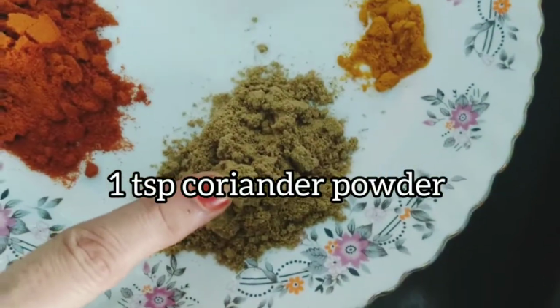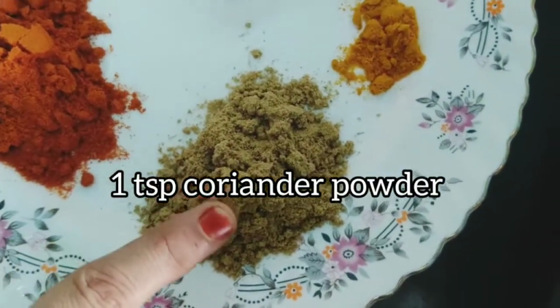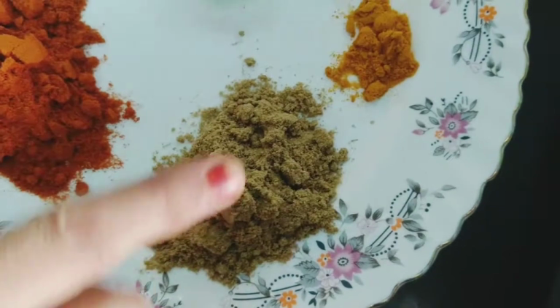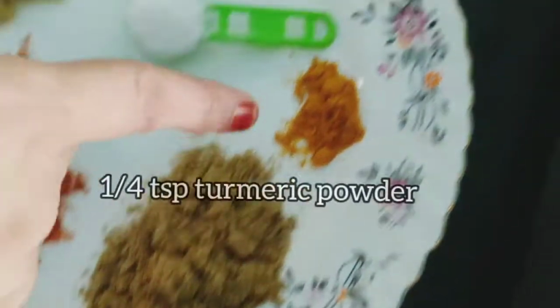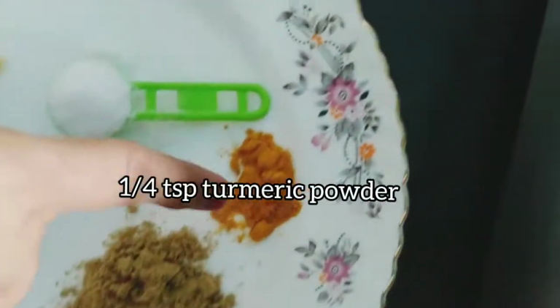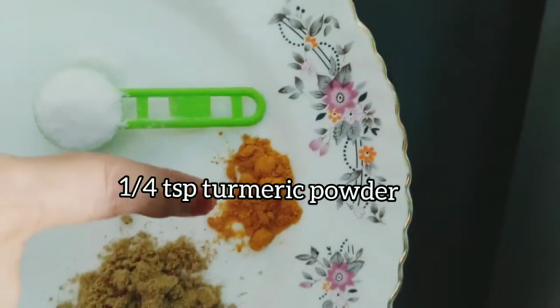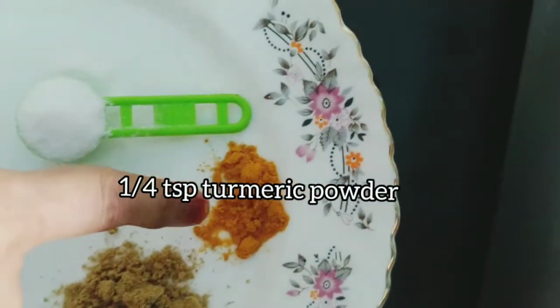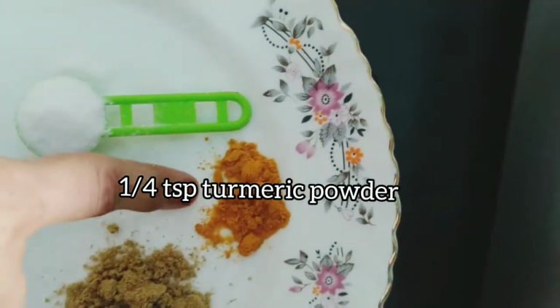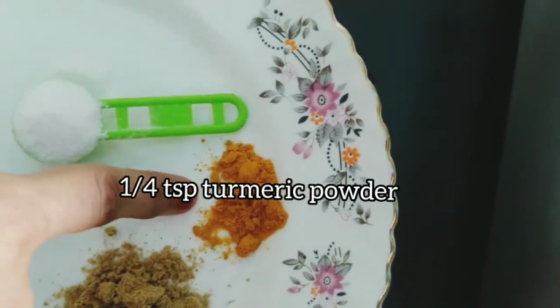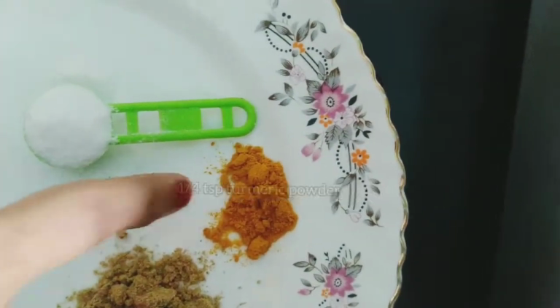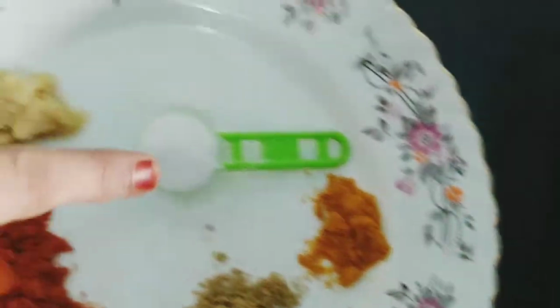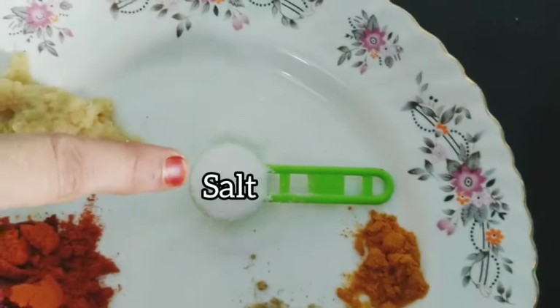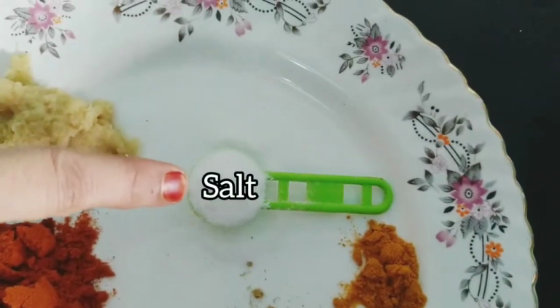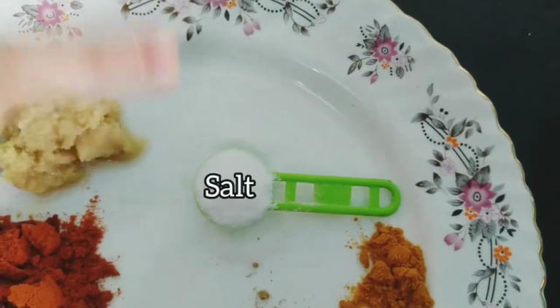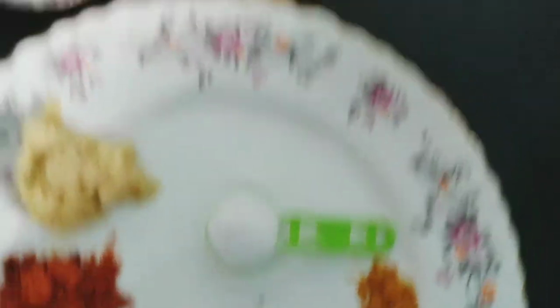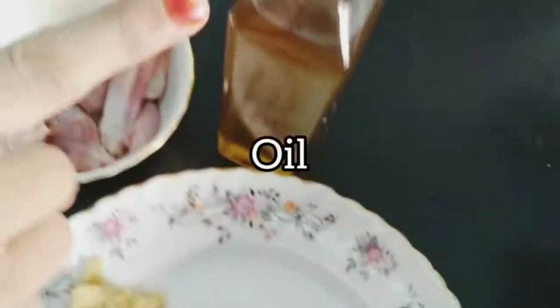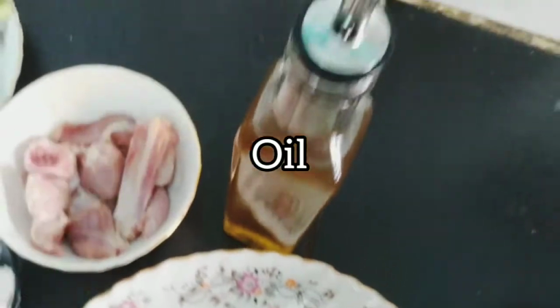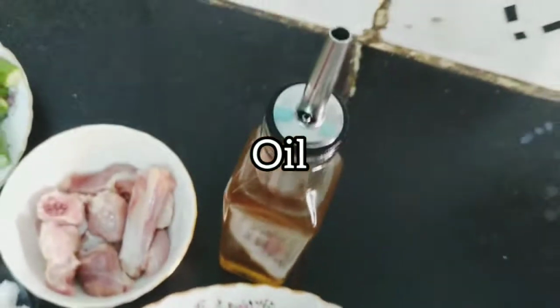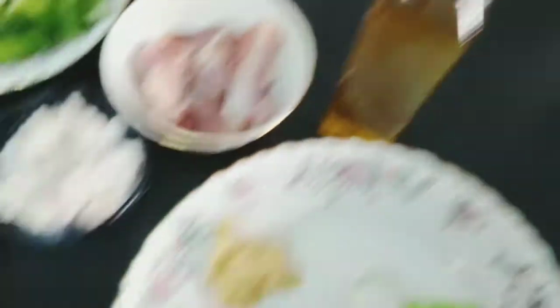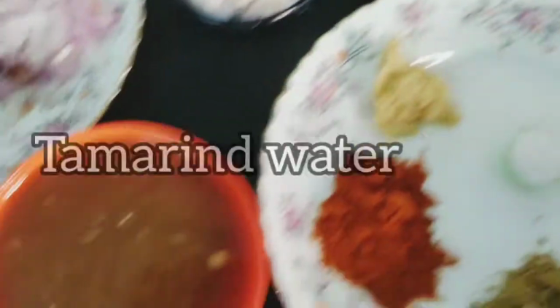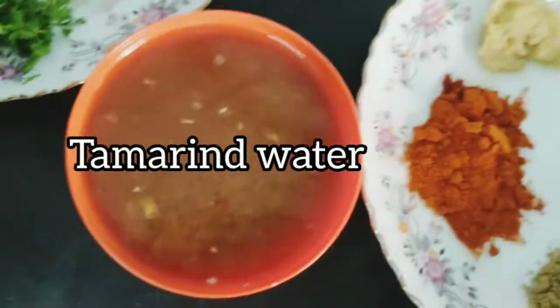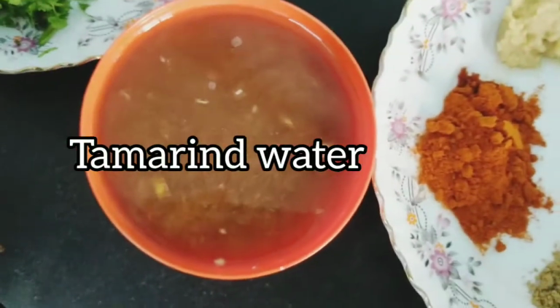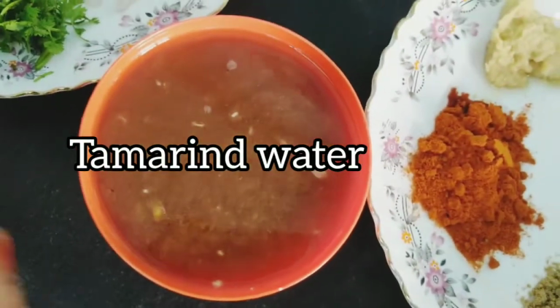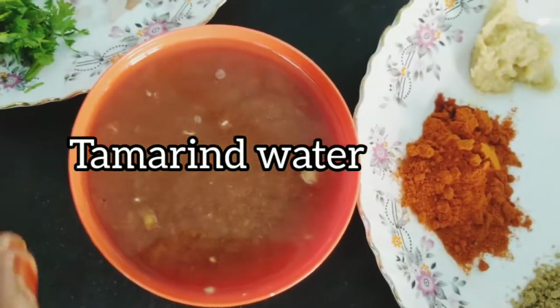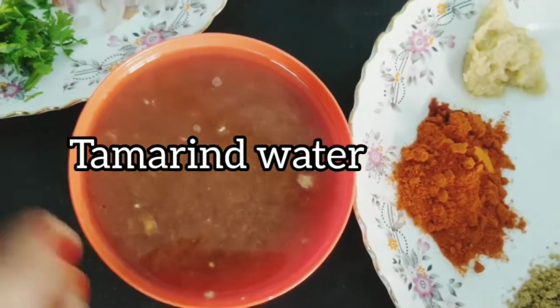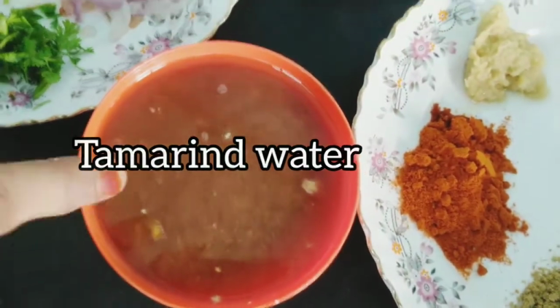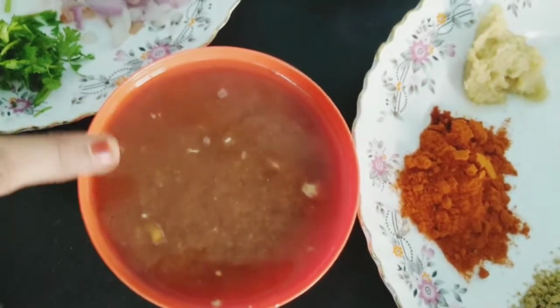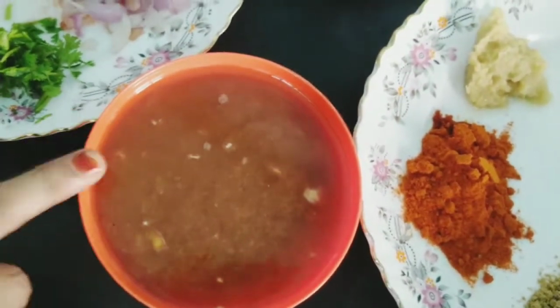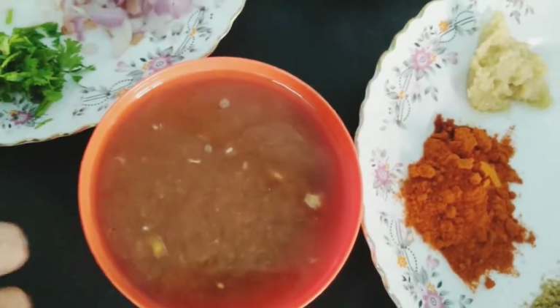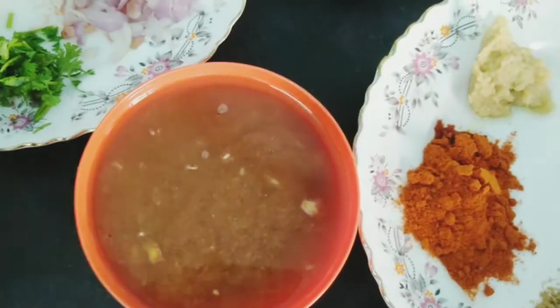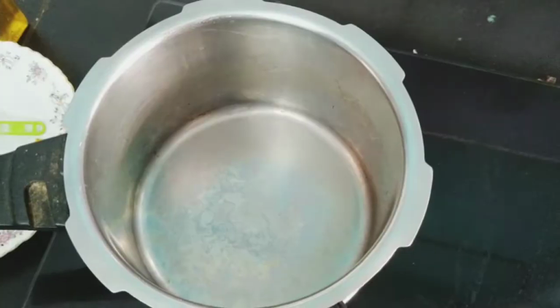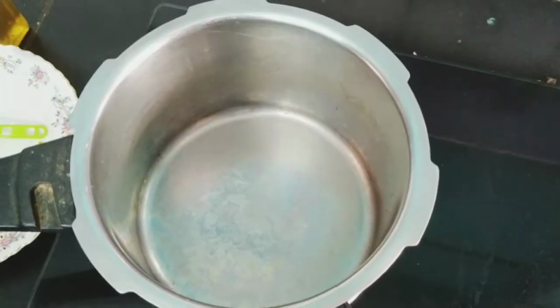We also add 1 spoon of turmeric powder, 1 spoon of salt, and 1 cup of garlic paste.